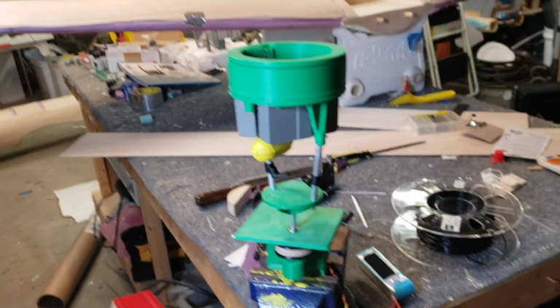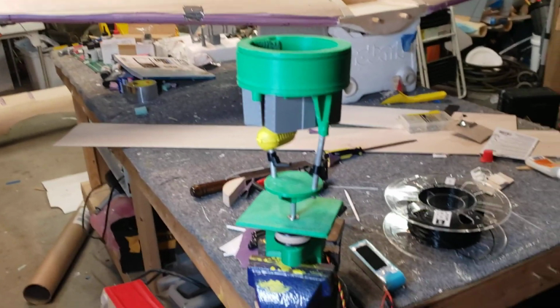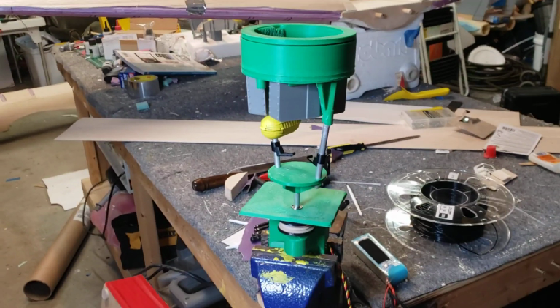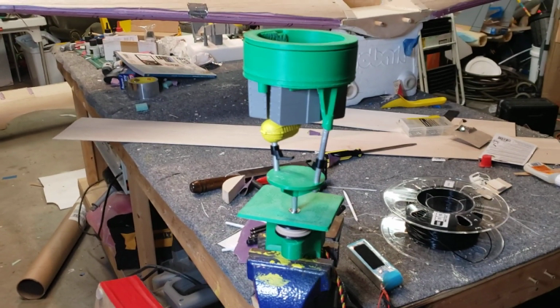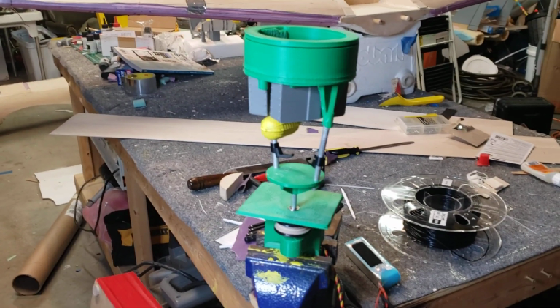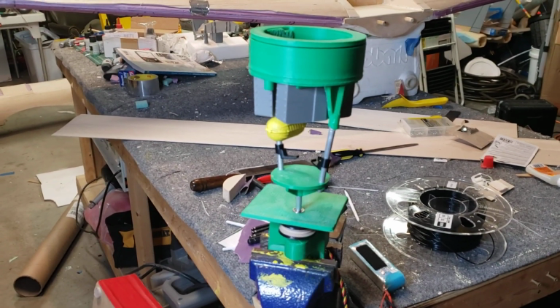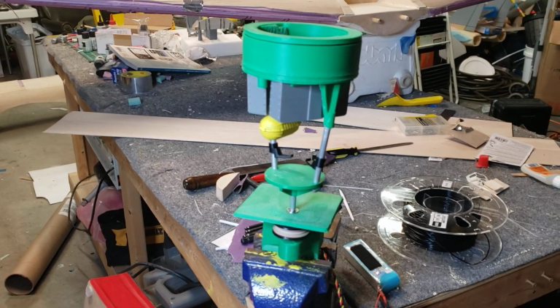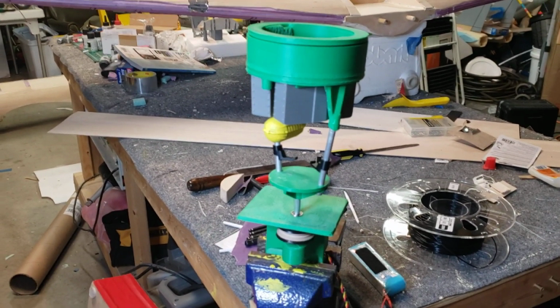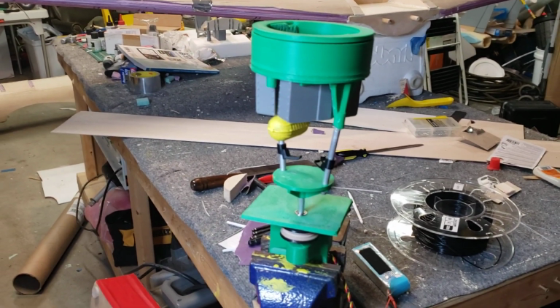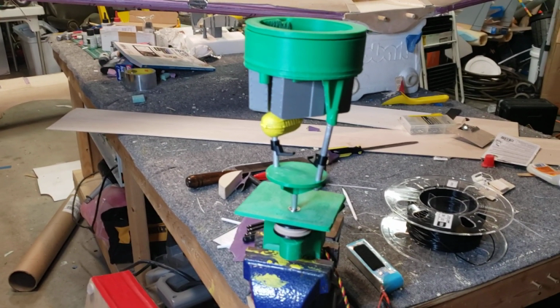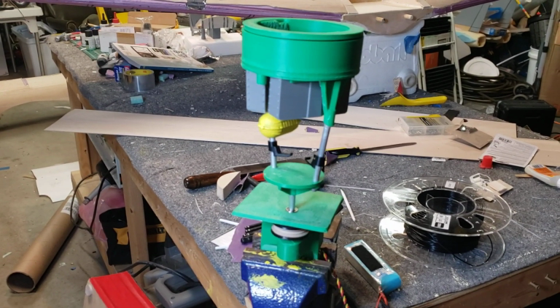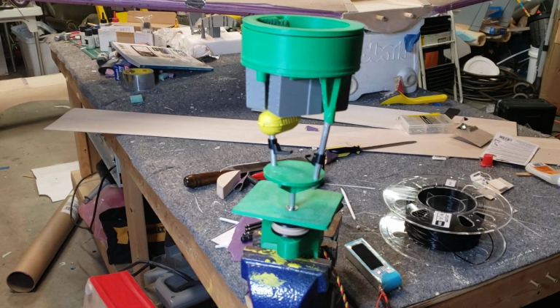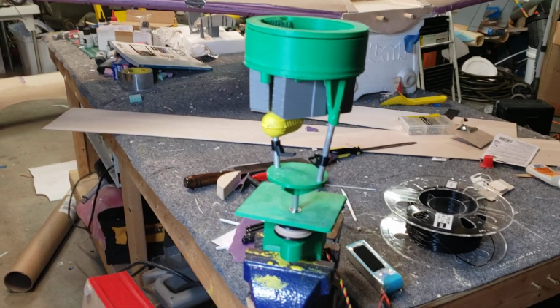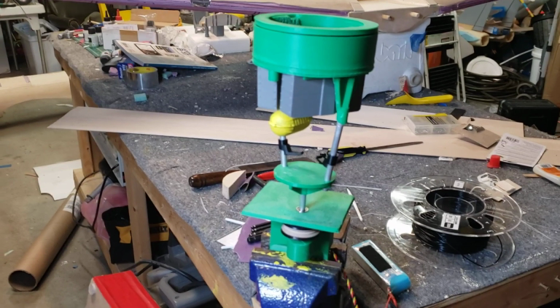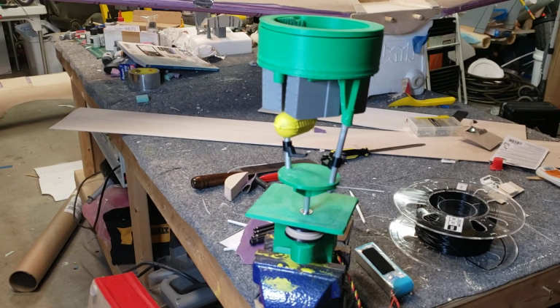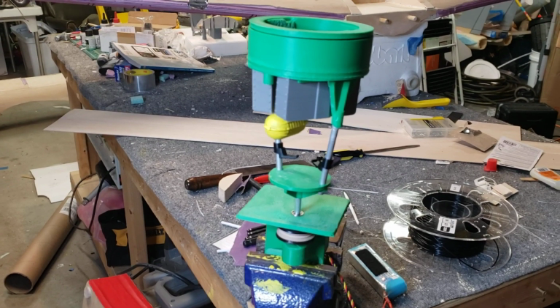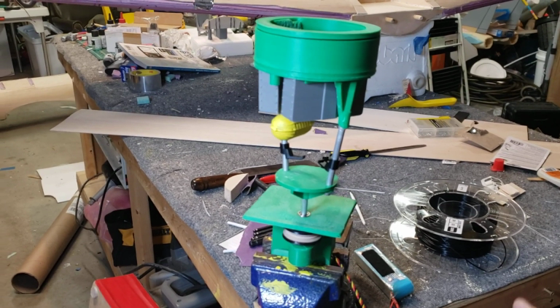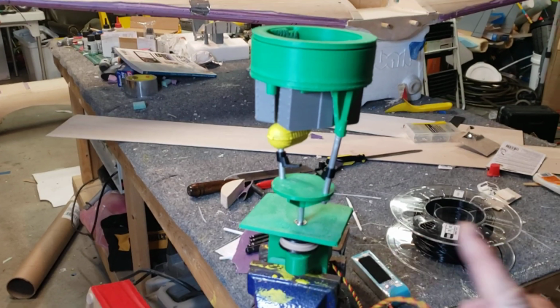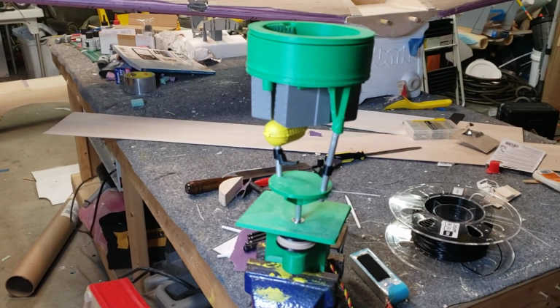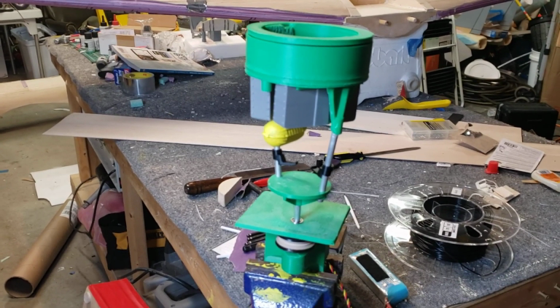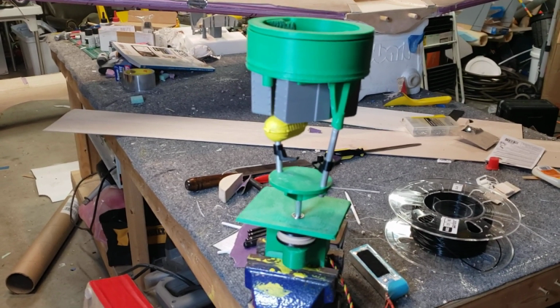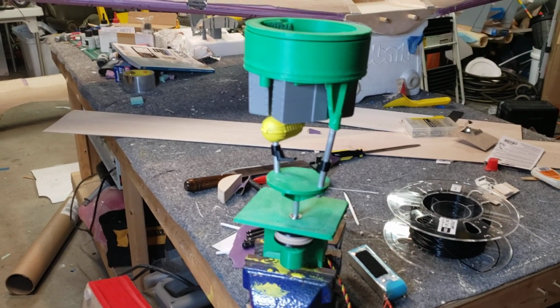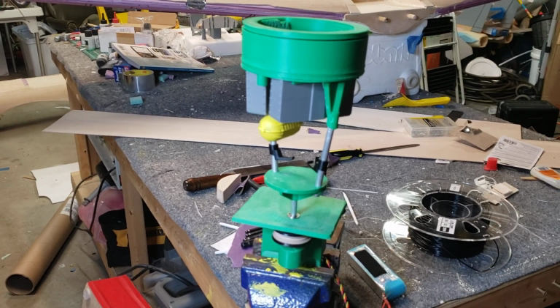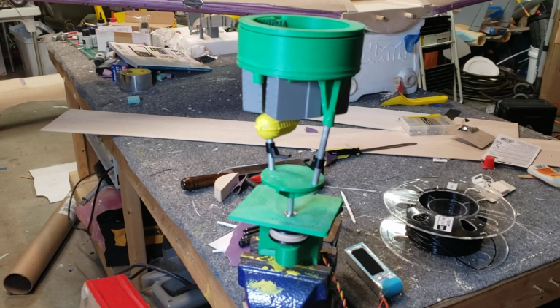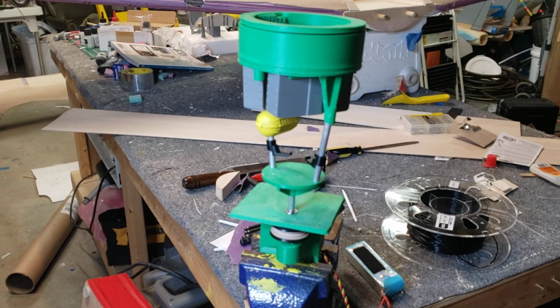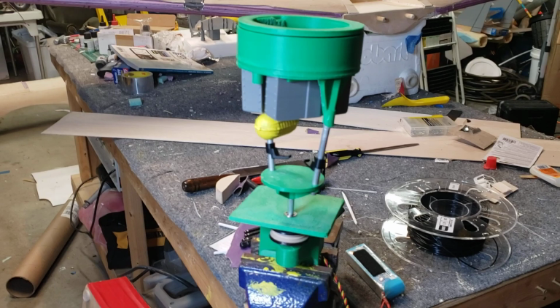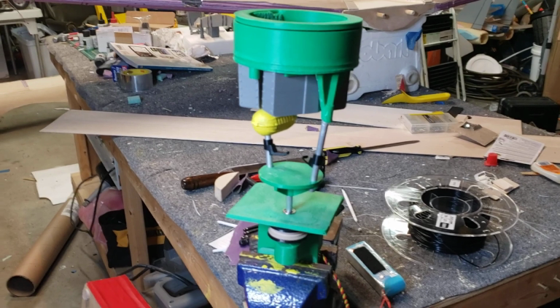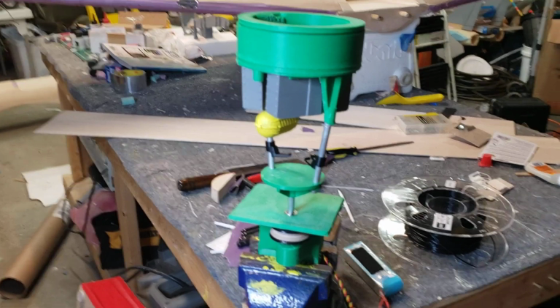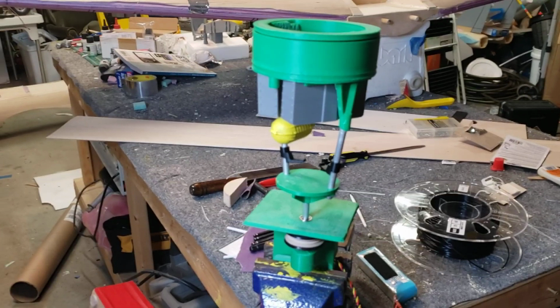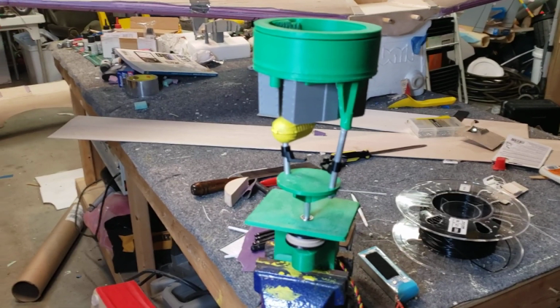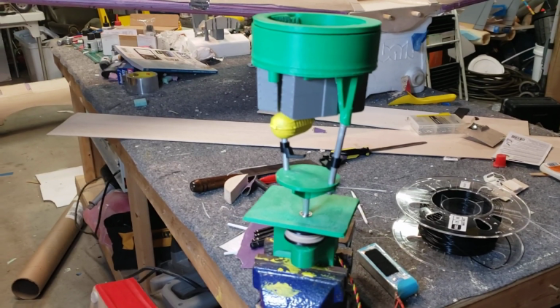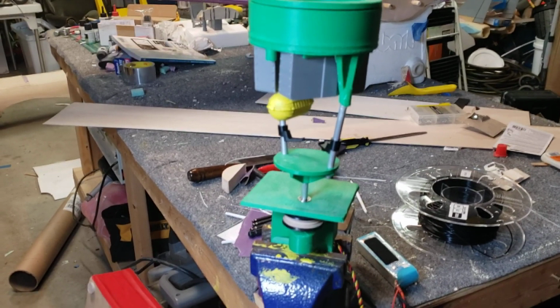Hey everybody, this is not a real video but I want to give a quick taste of what I've been working on in CAD lately. This is a mock-up of the upper turret for the B-17. This is the turret that sits right behind the pilots.